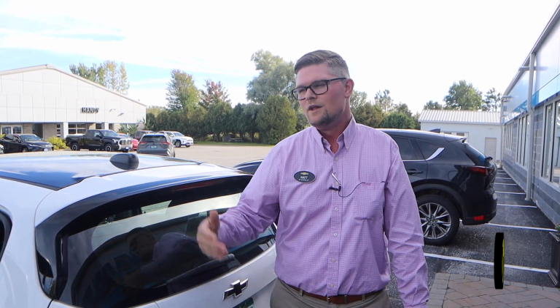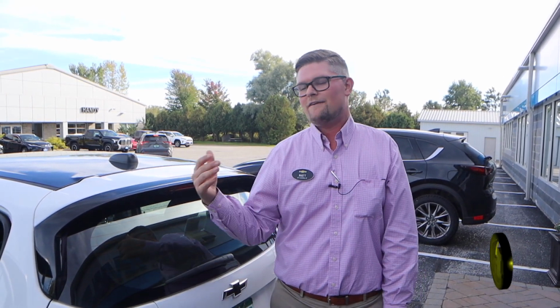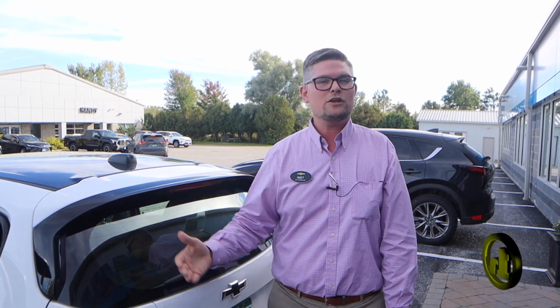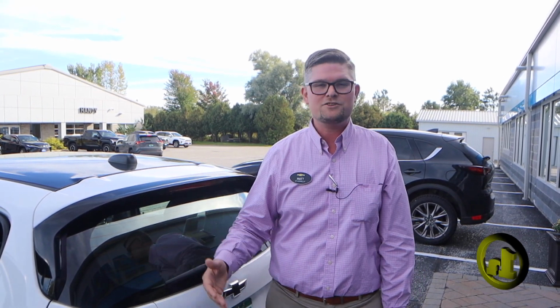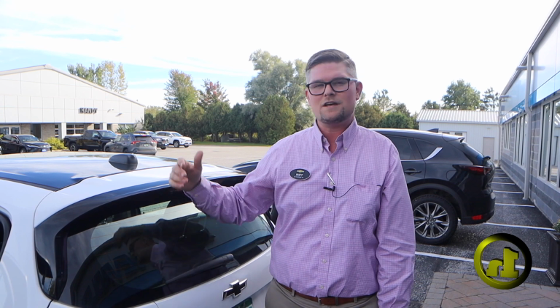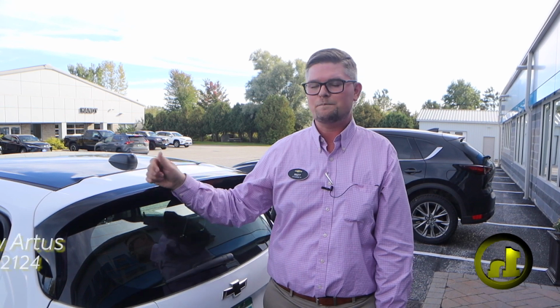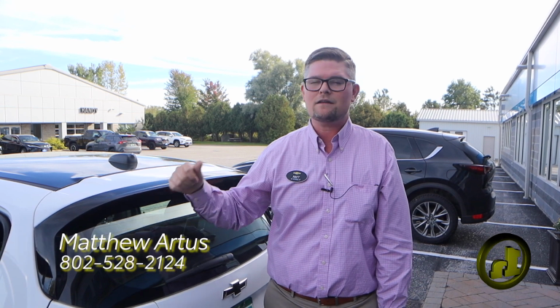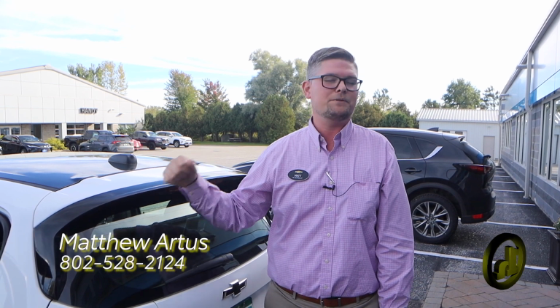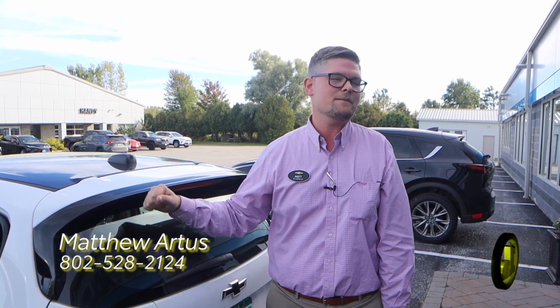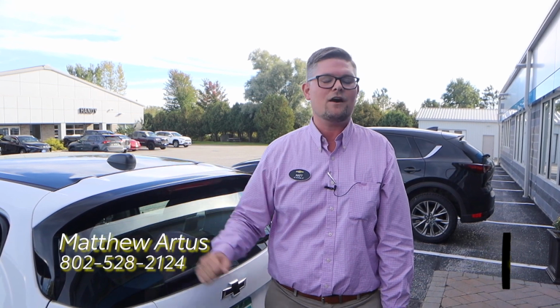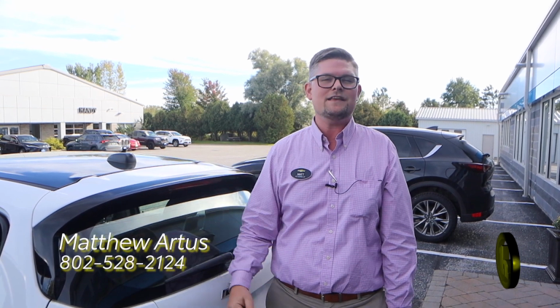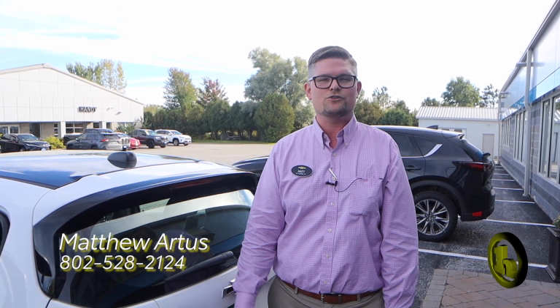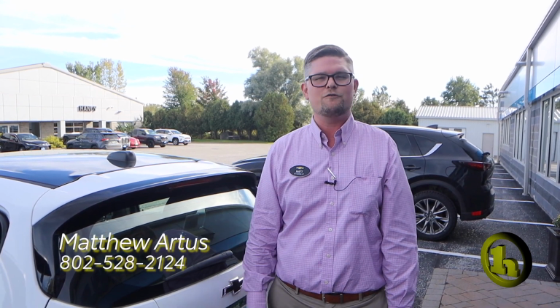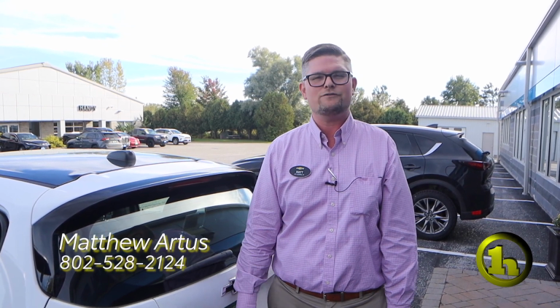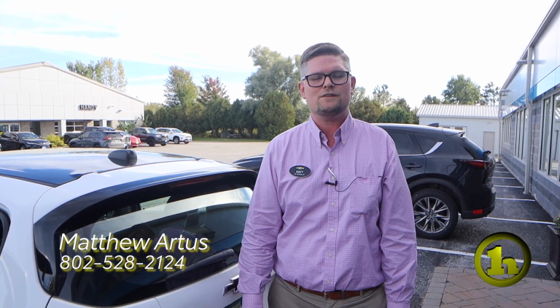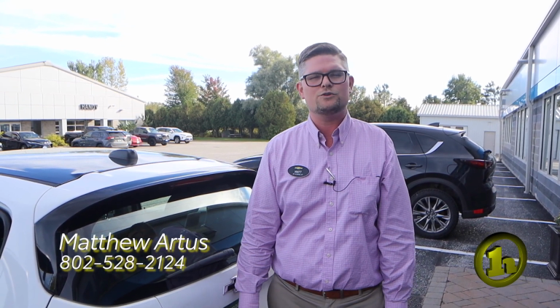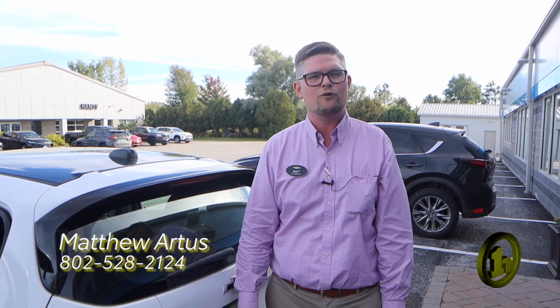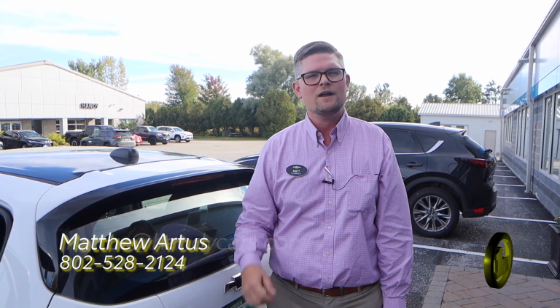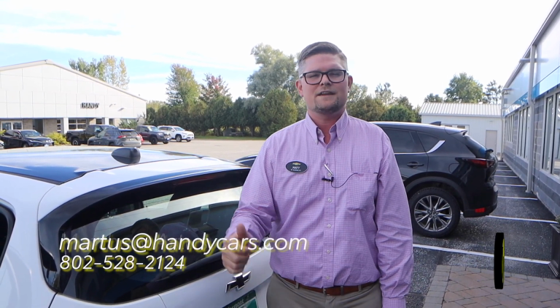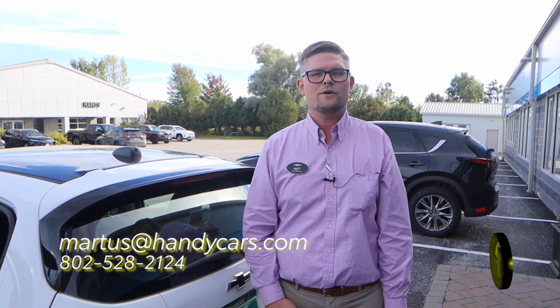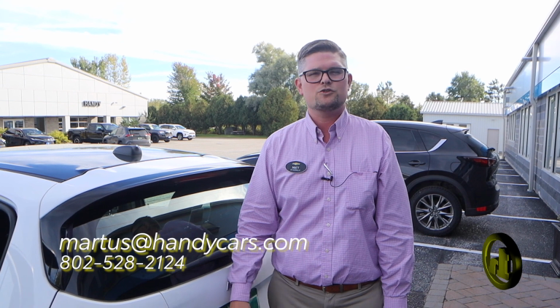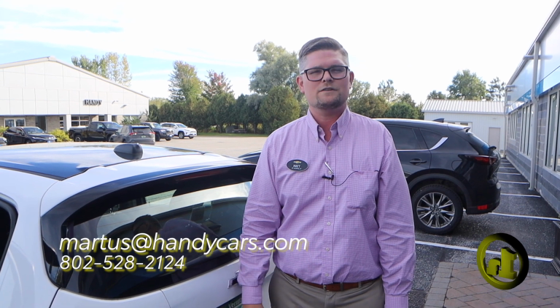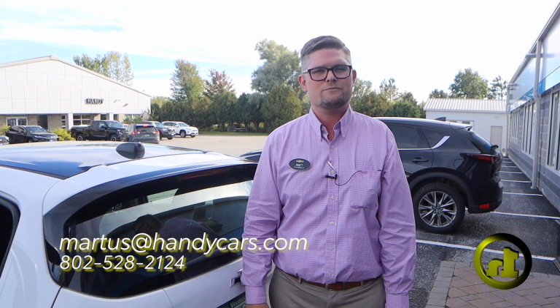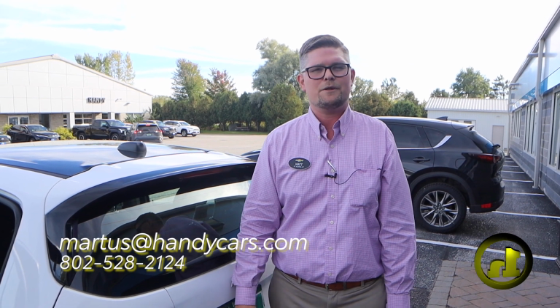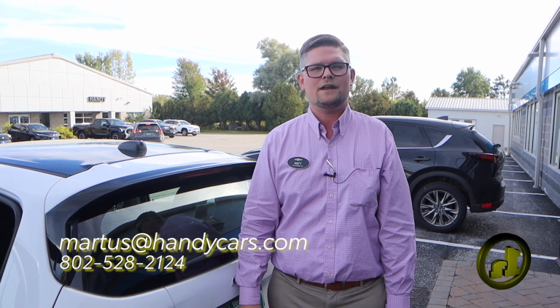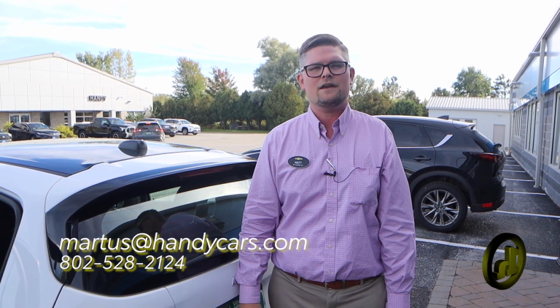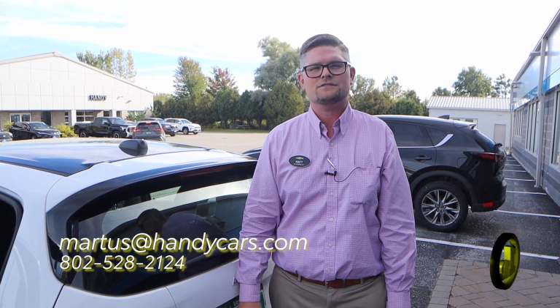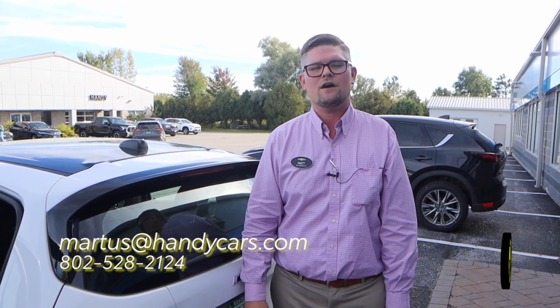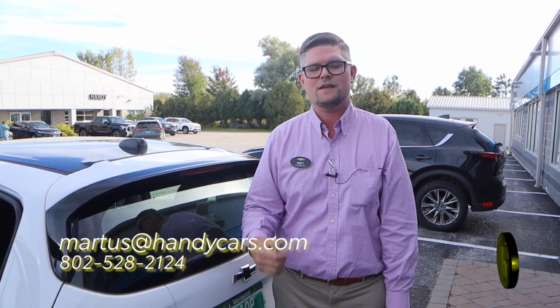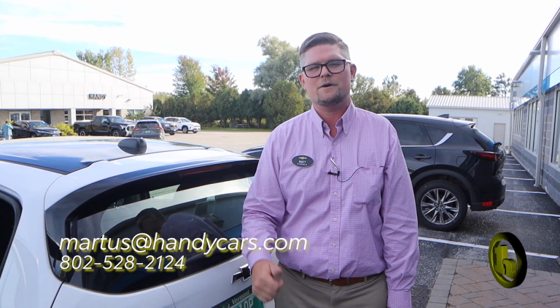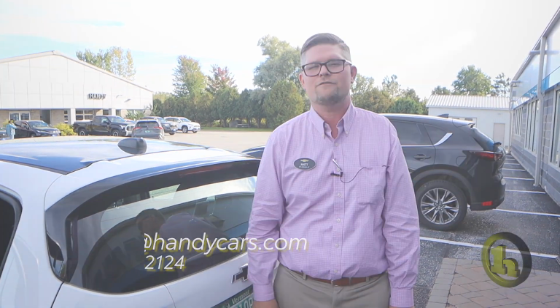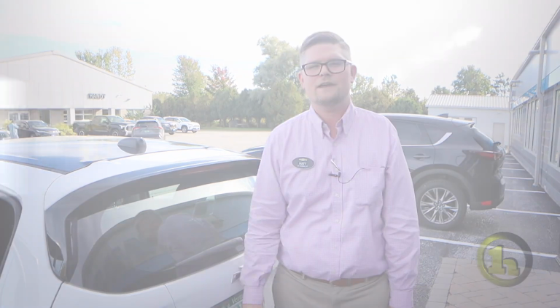If you have any questions on the Spark, please give me a call at 802-528-2124. And as always, when you're short on time, shop online at HandyCars.com. Thanks so much. Have a great day.